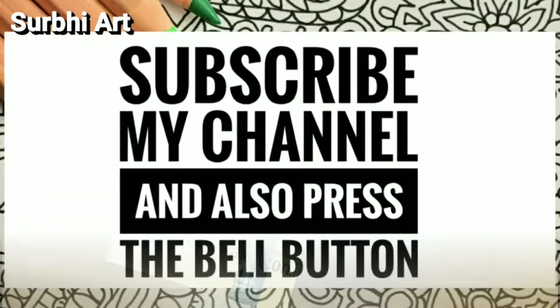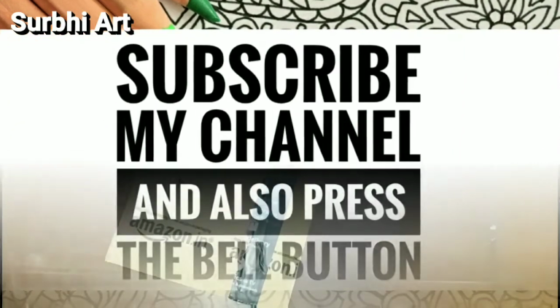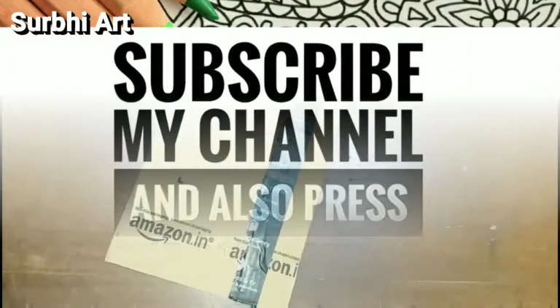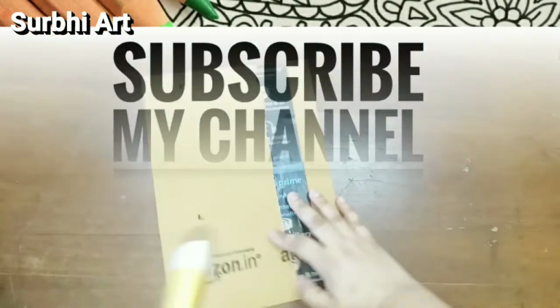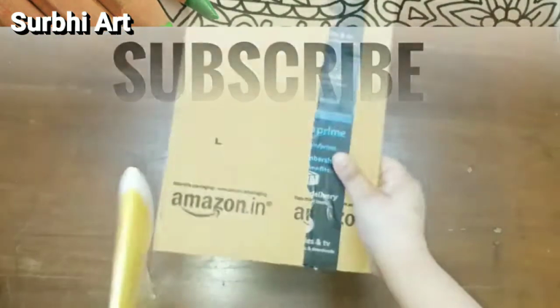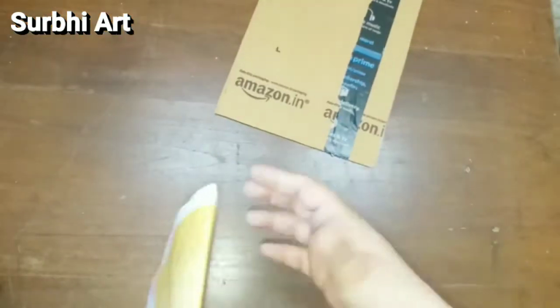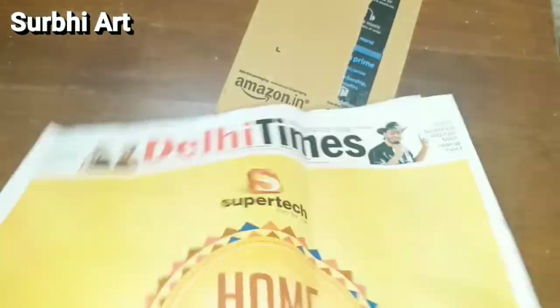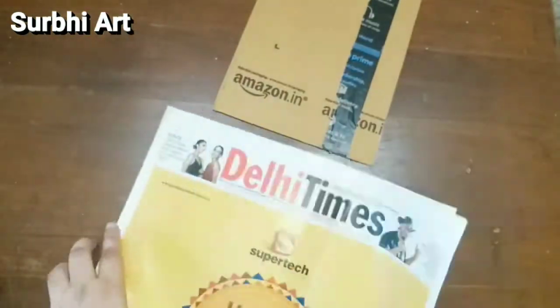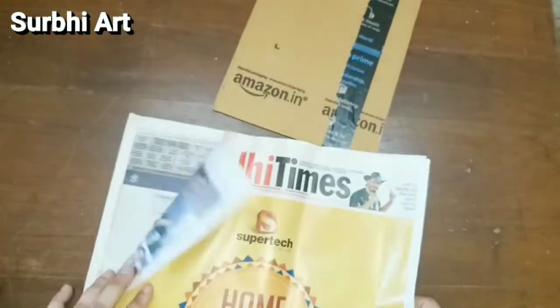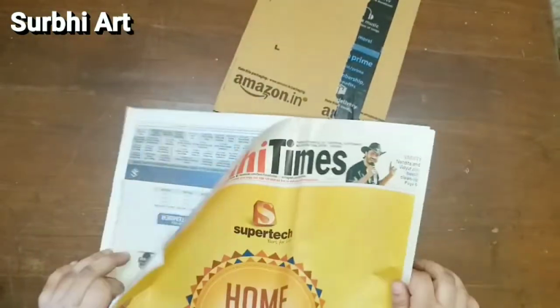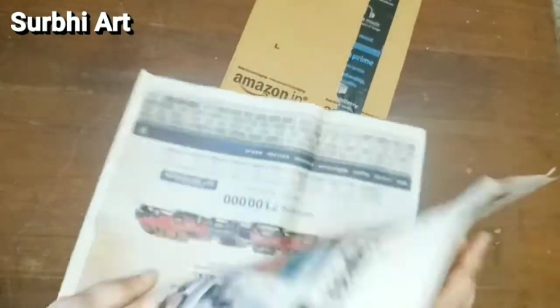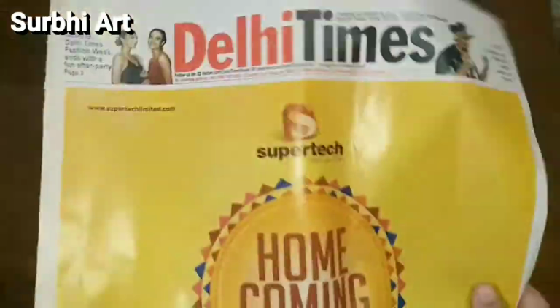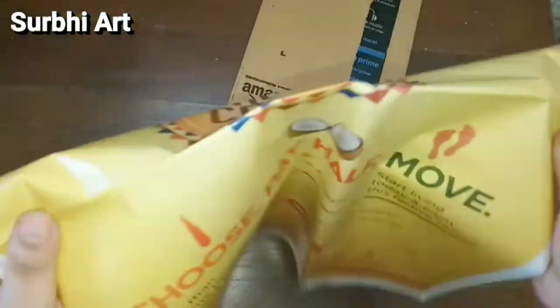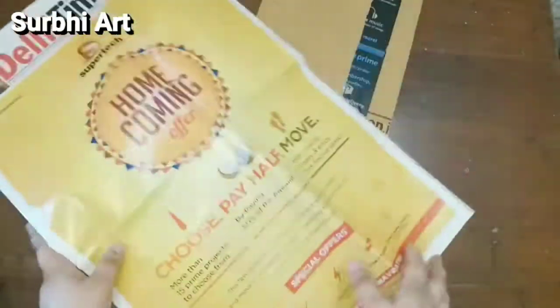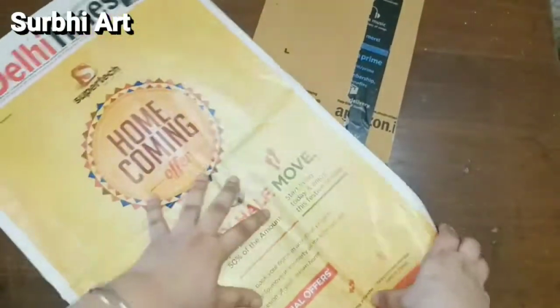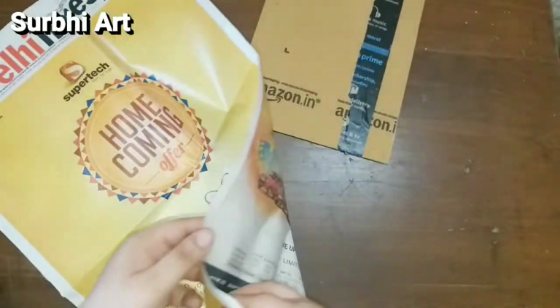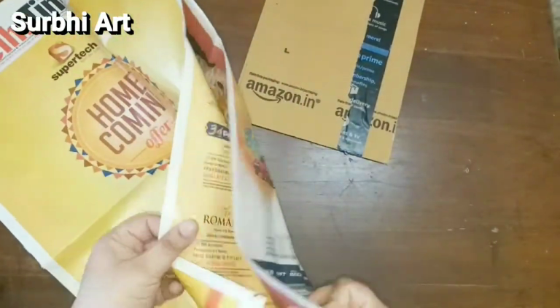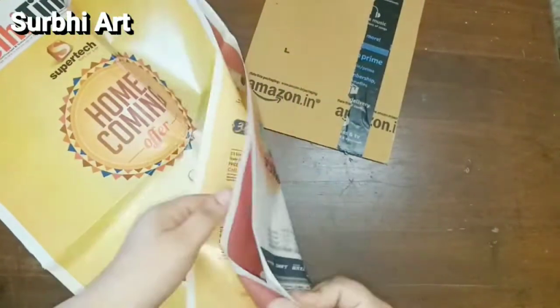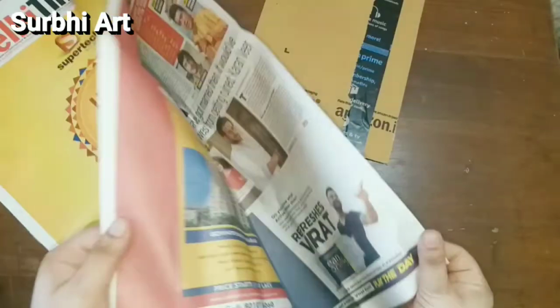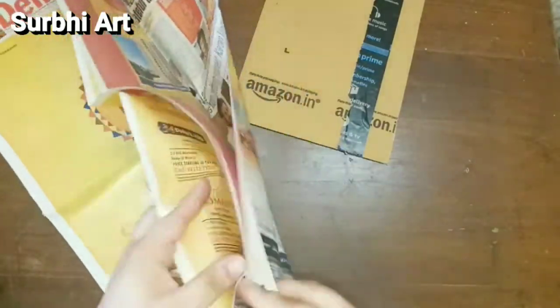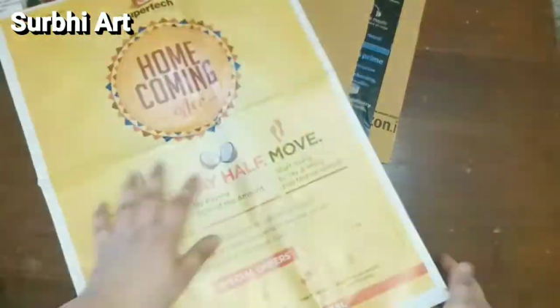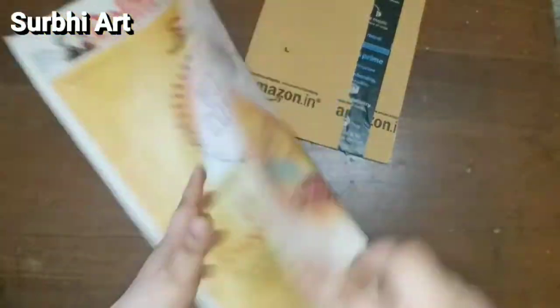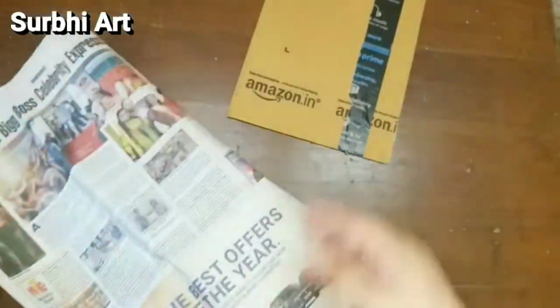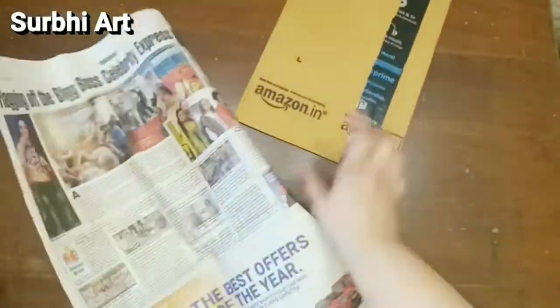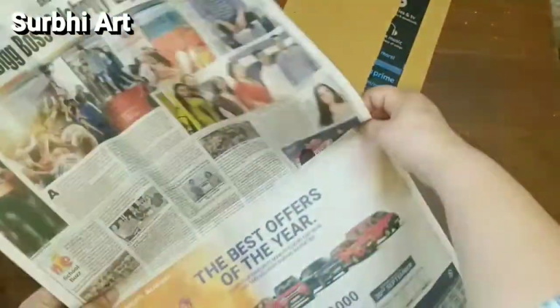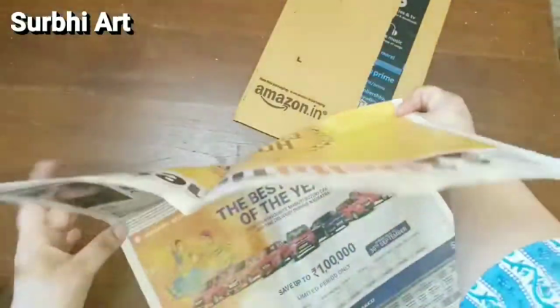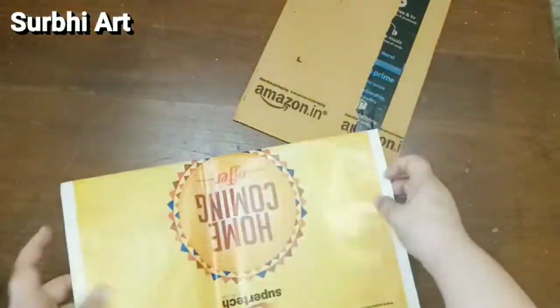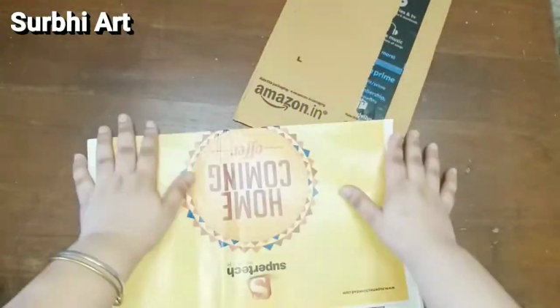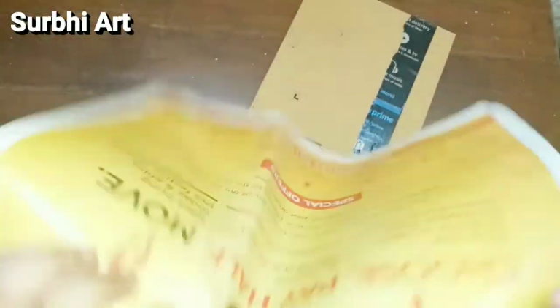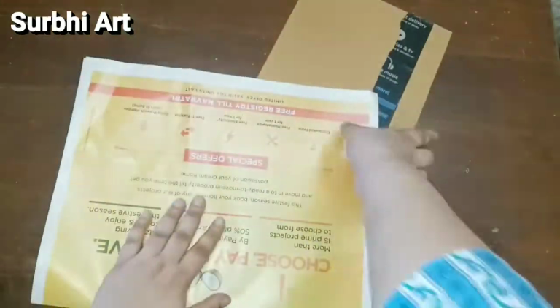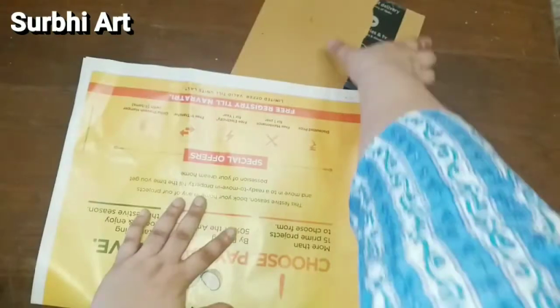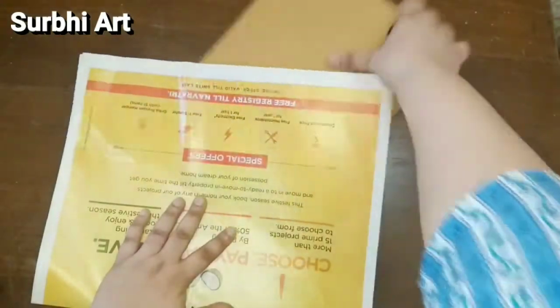So let's start the video. First of all, I have taken a newspaper and a cardboard. I will divide the newspaper in half and I need to make the newspaper bigger than the cardboard.